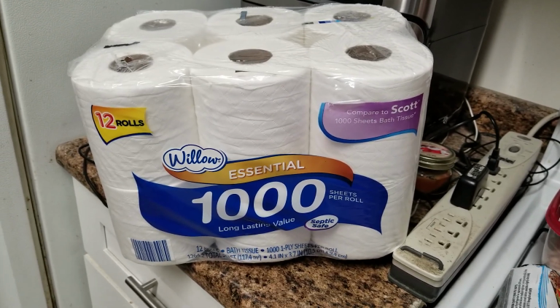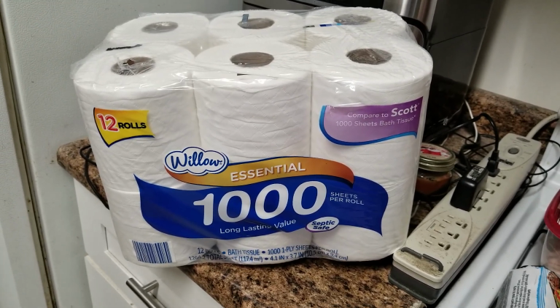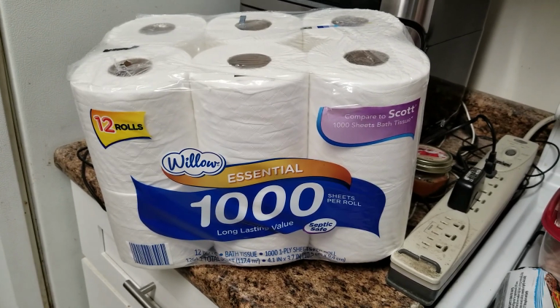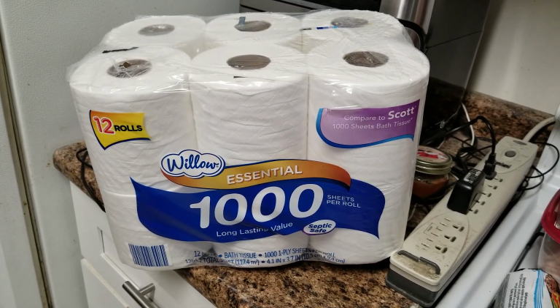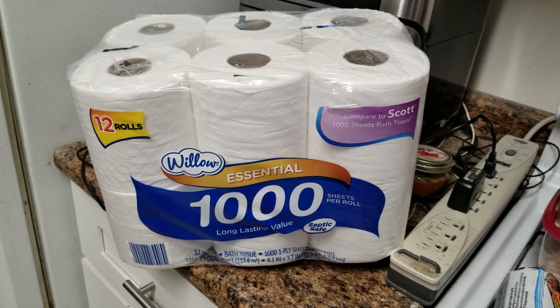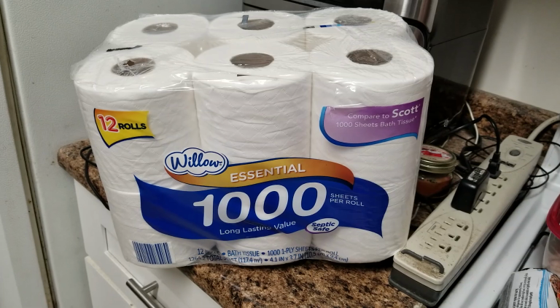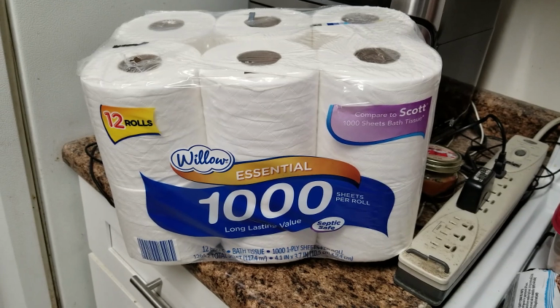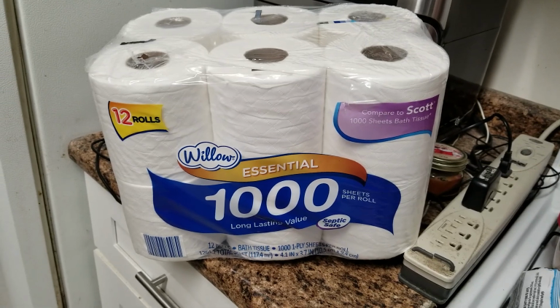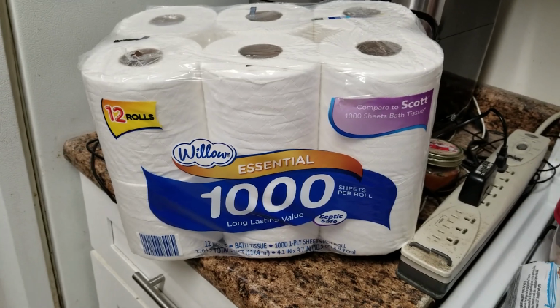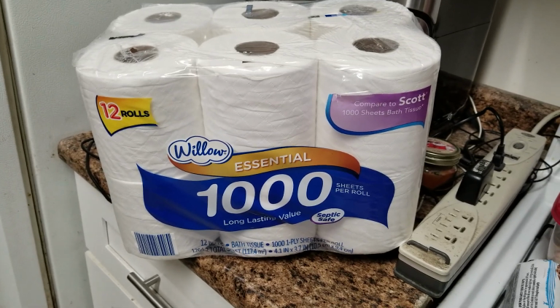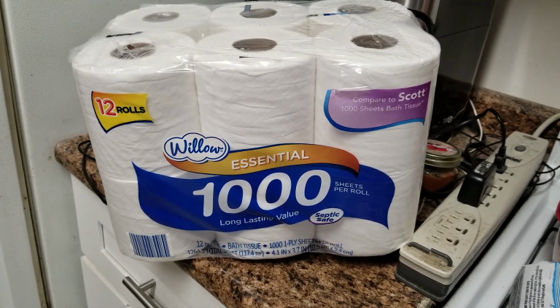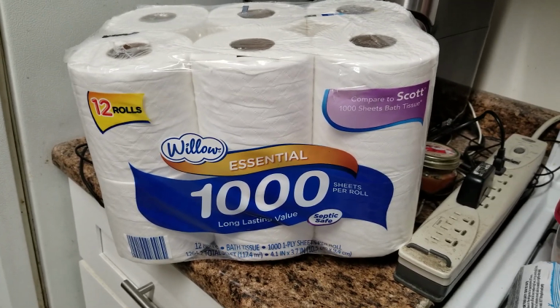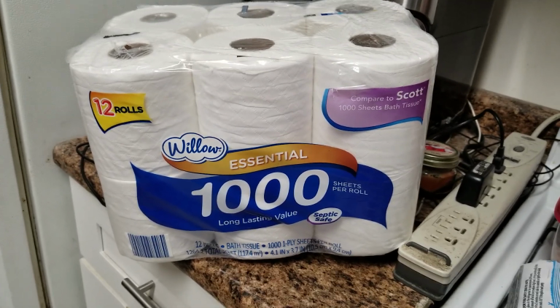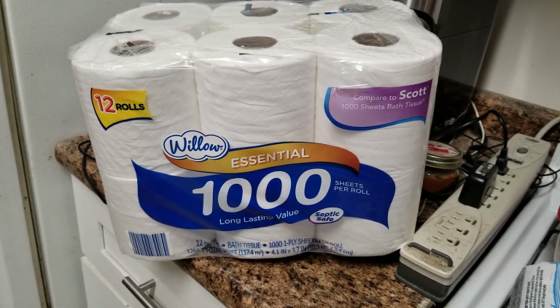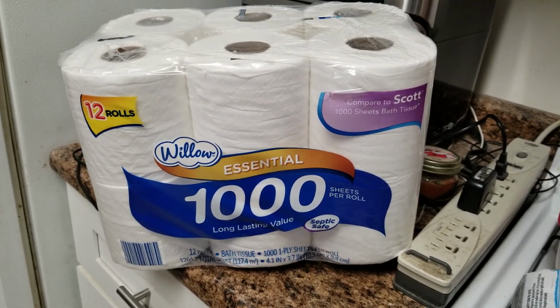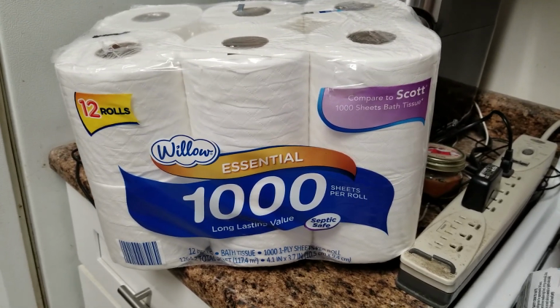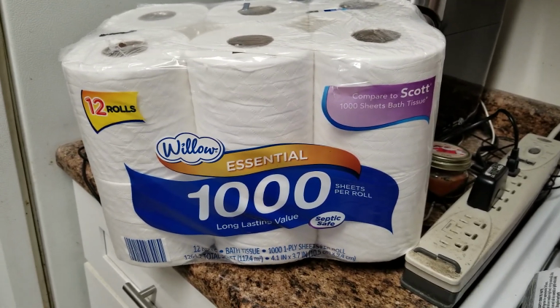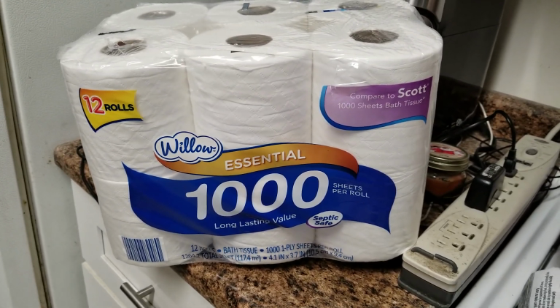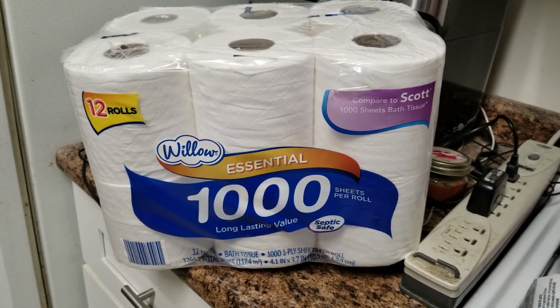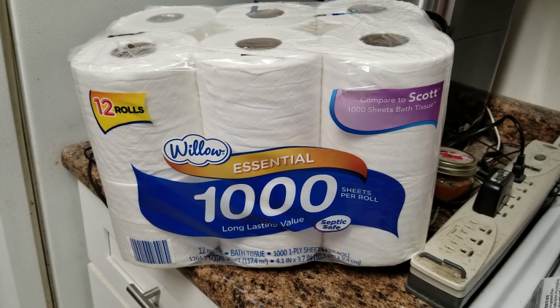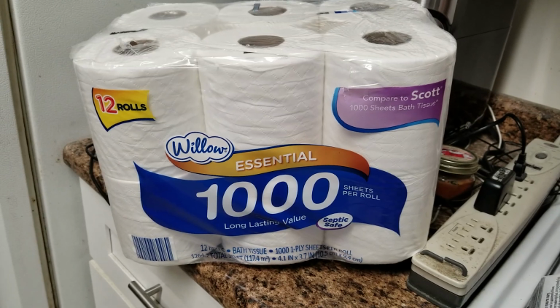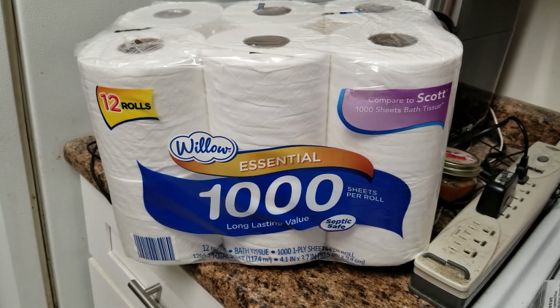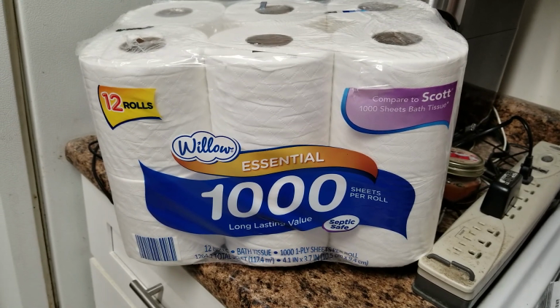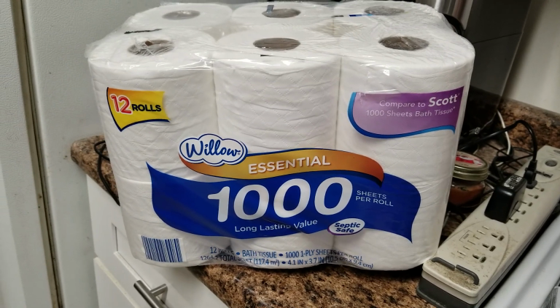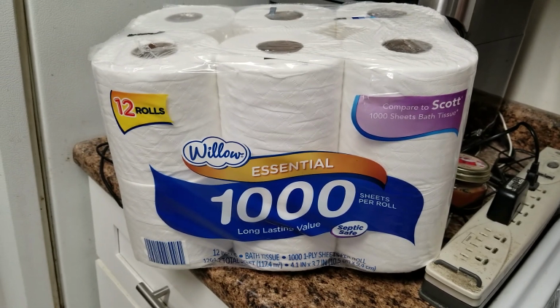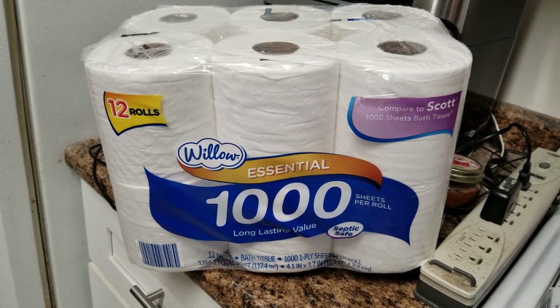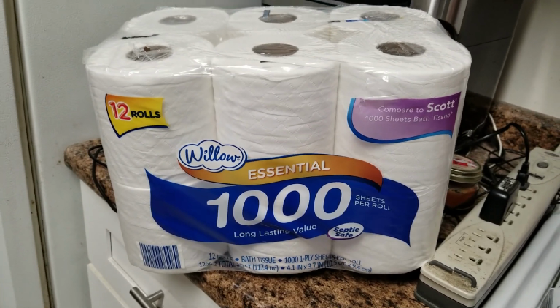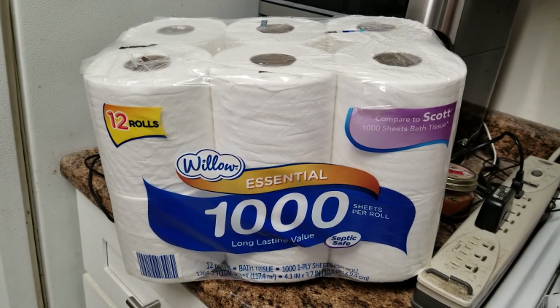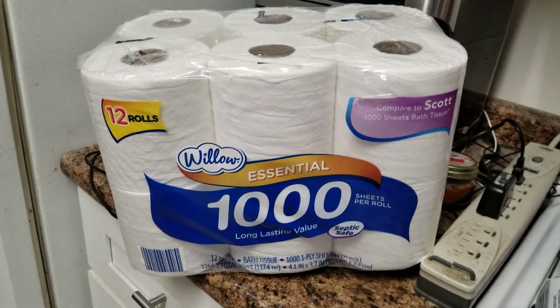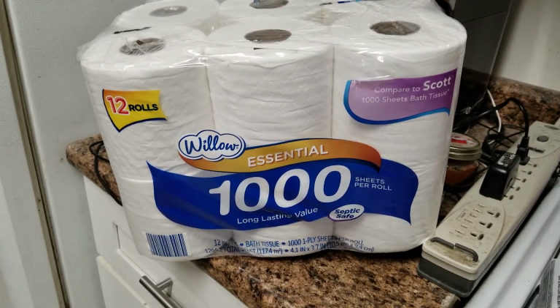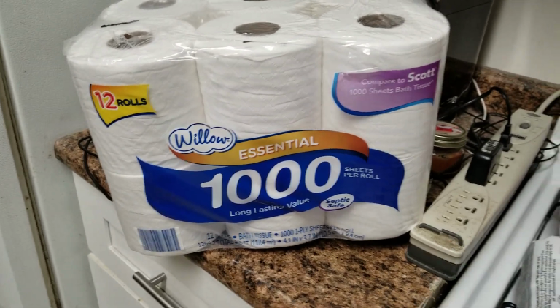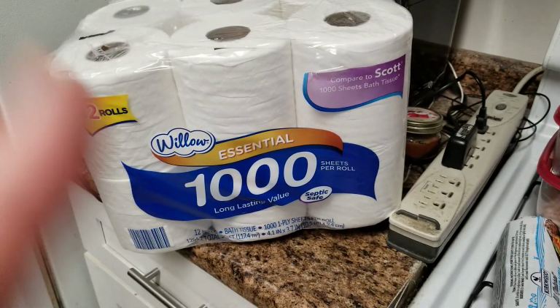The first item is the Willow 12 Rolls Essential Bath Tissue. It's comparable to the Scott Tissue. It's very good actually — I've used it before.